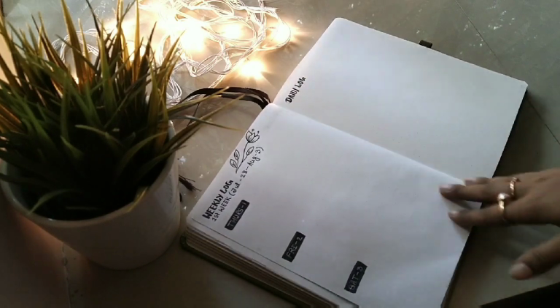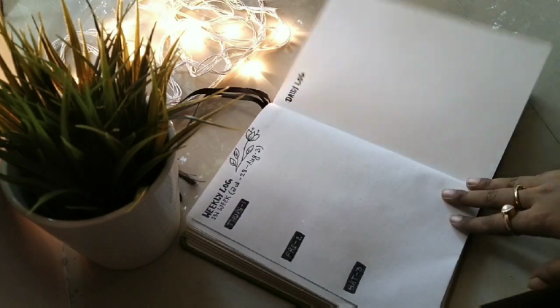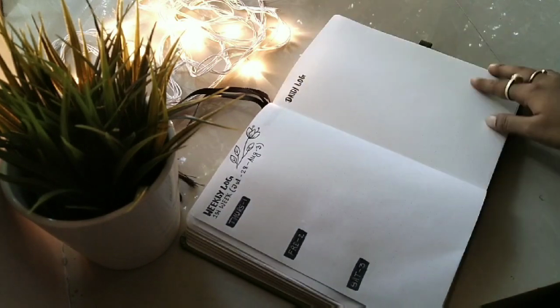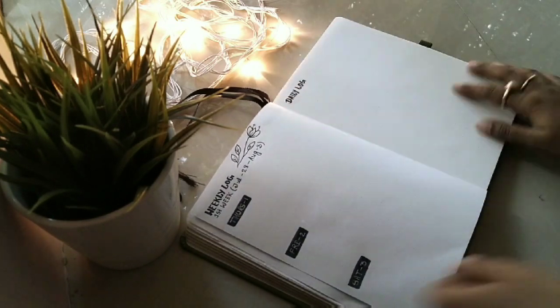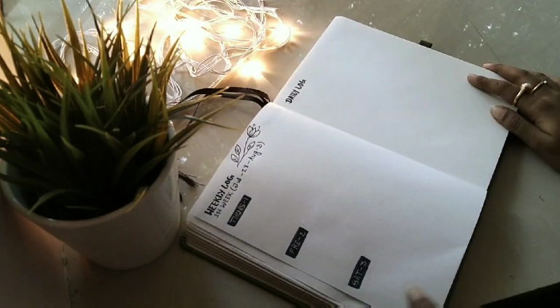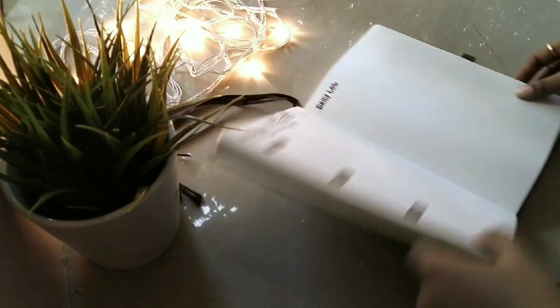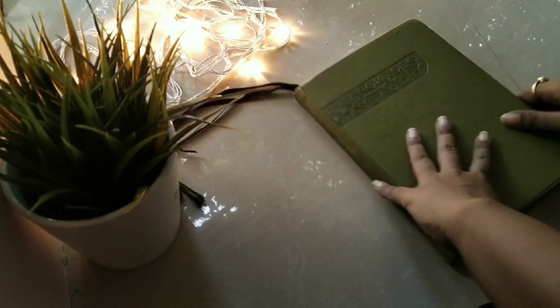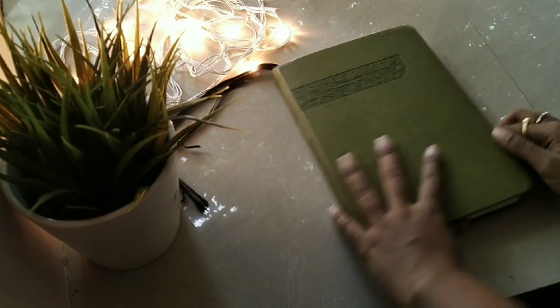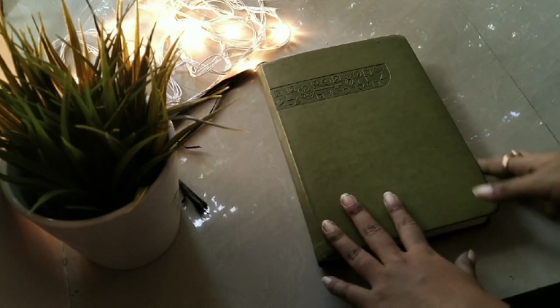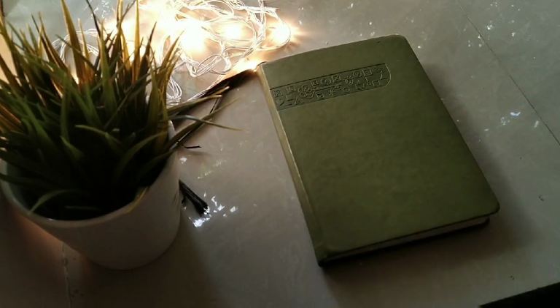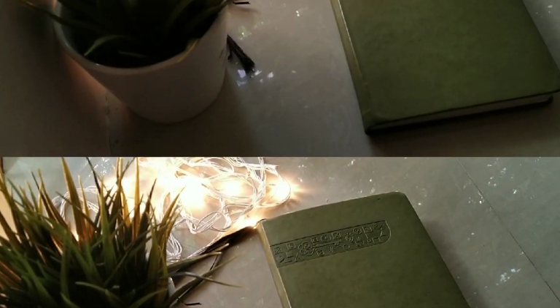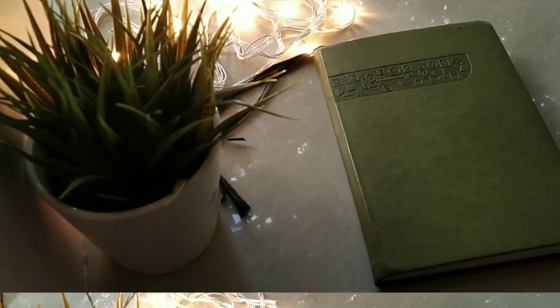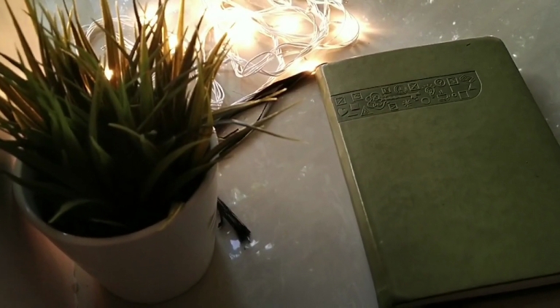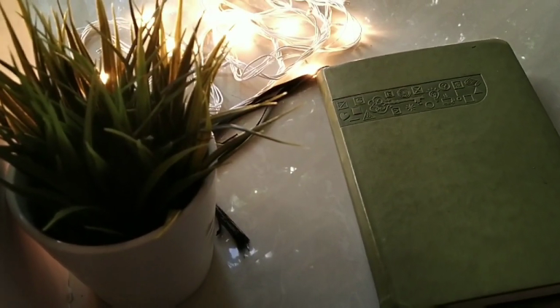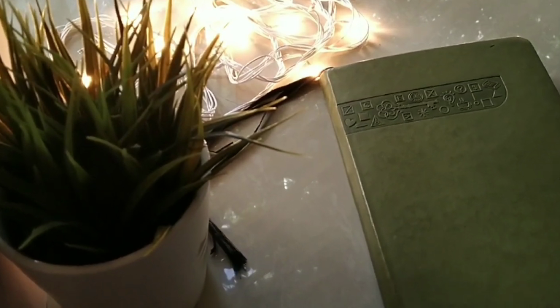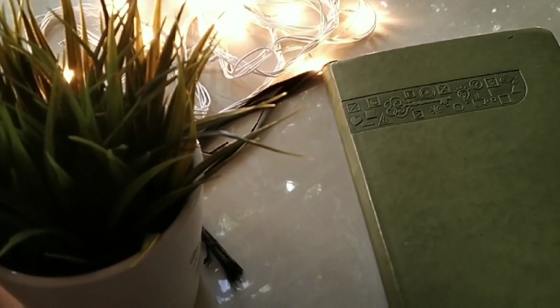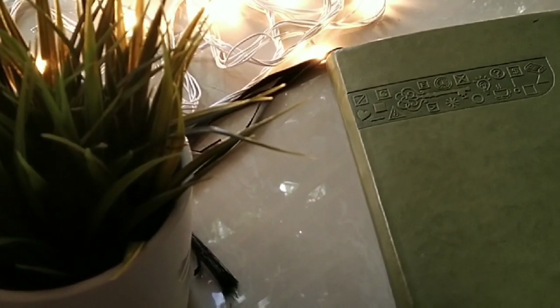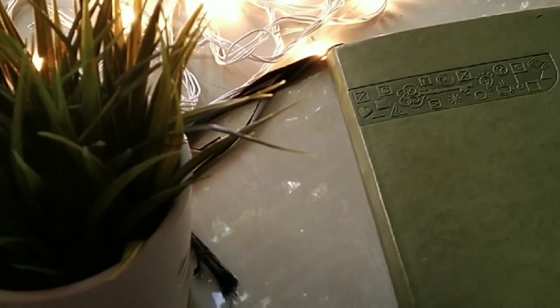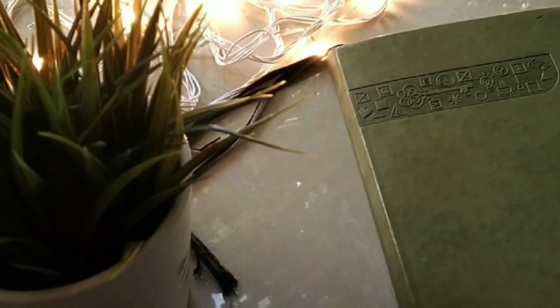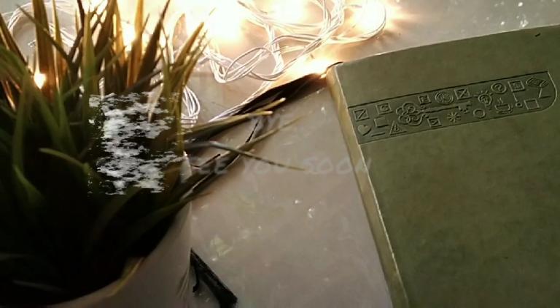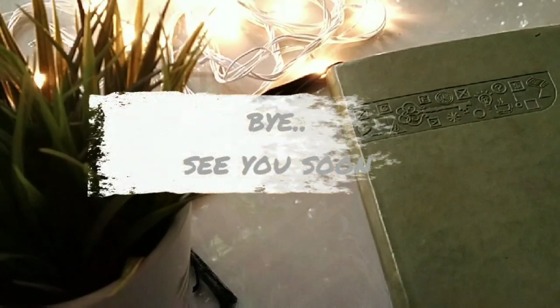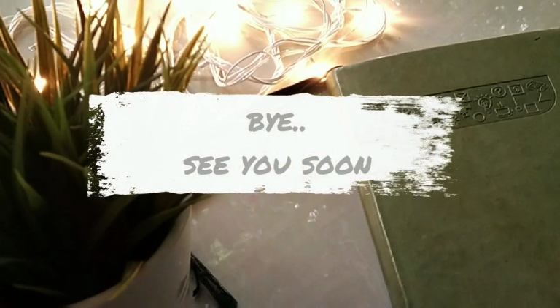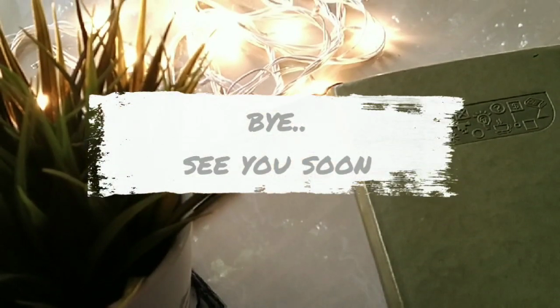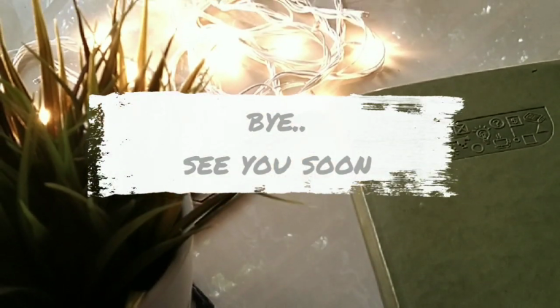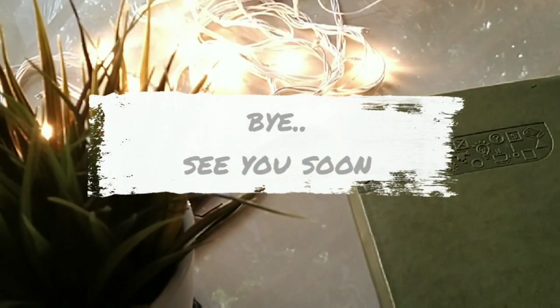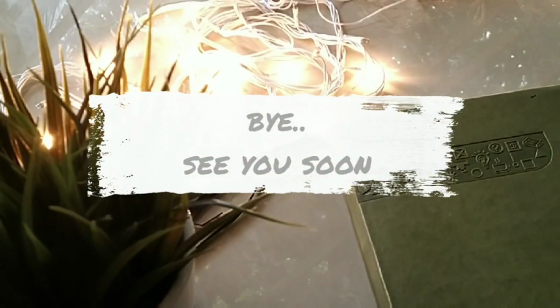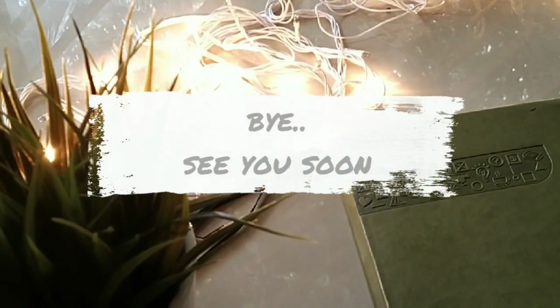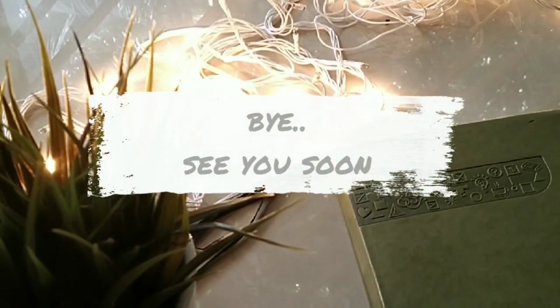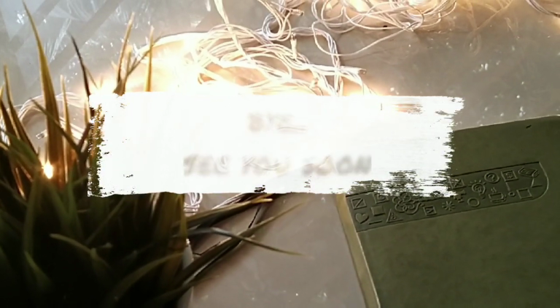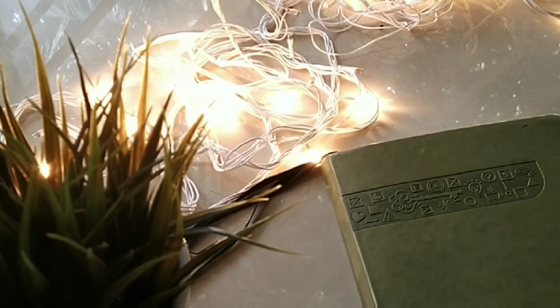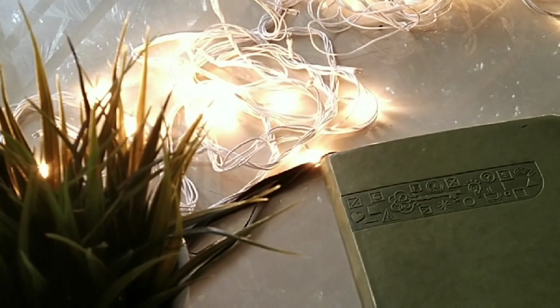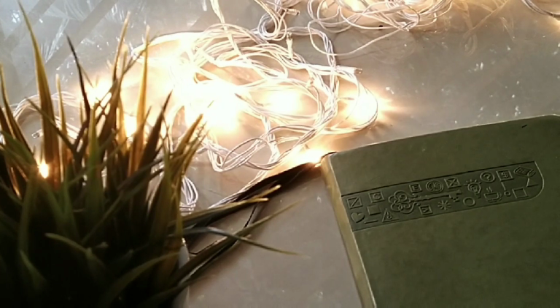Sorry, guys — I do my videos with my mobile phone, so the quality of the camera is not very good and the videos are also not very good, so please pardon me for that. If you like the video, please do like it because it means a lot to me. Thank you so much, bye!